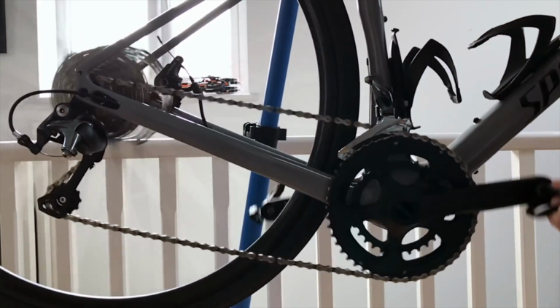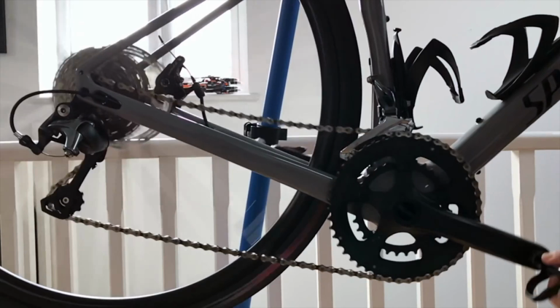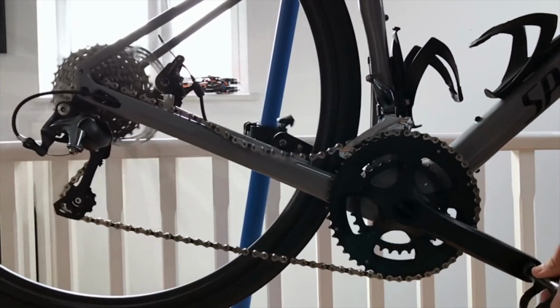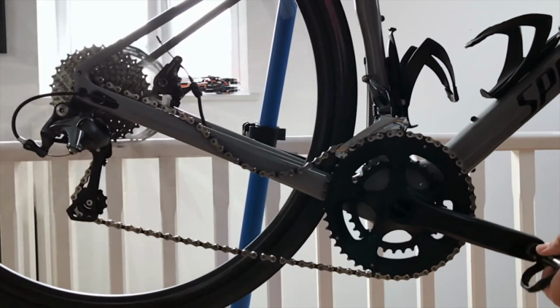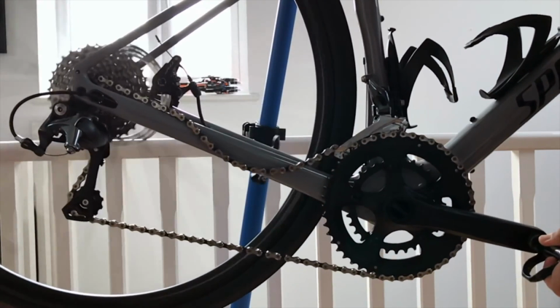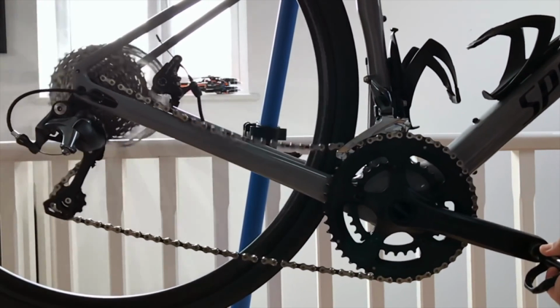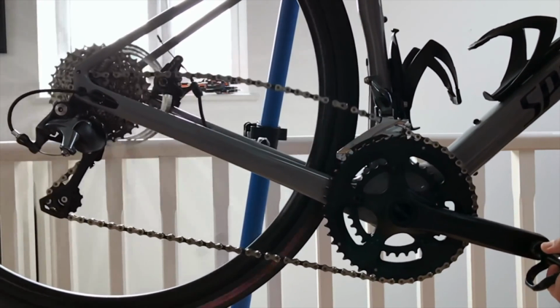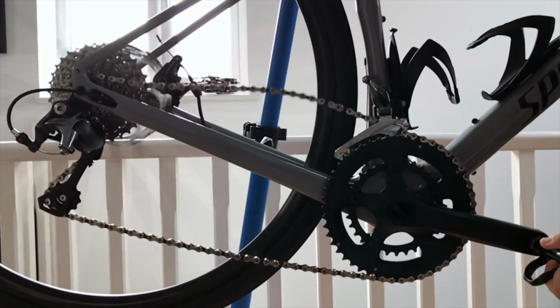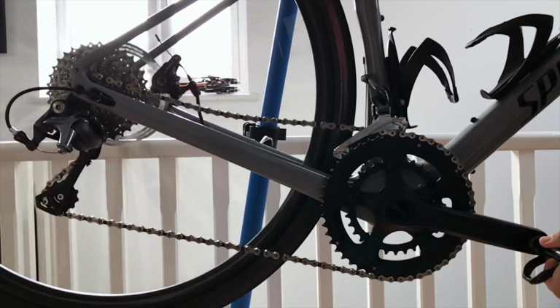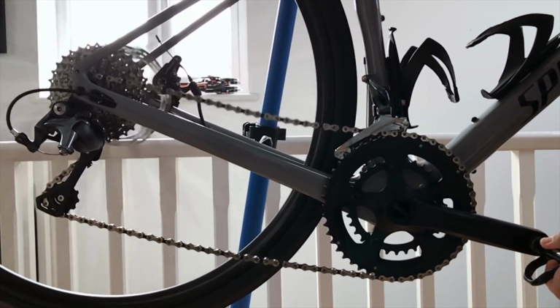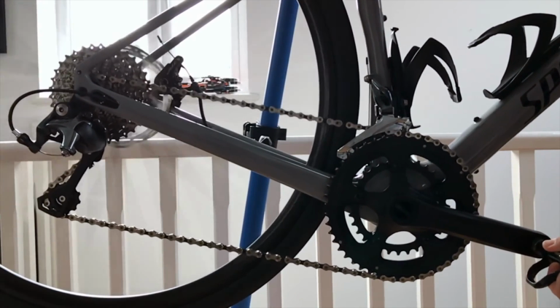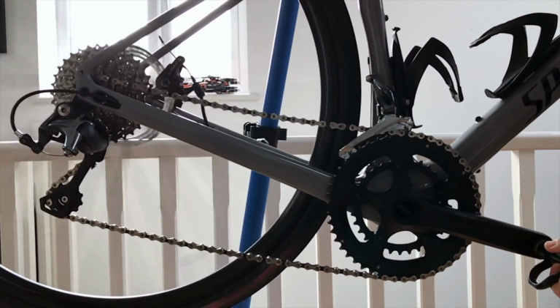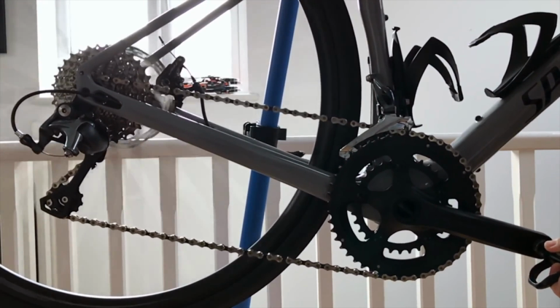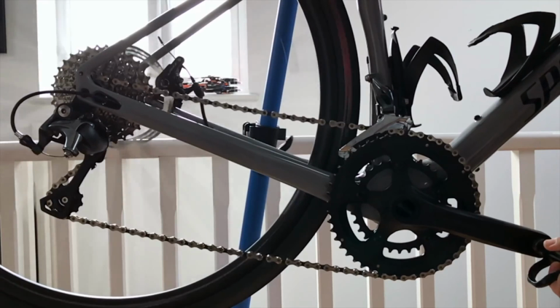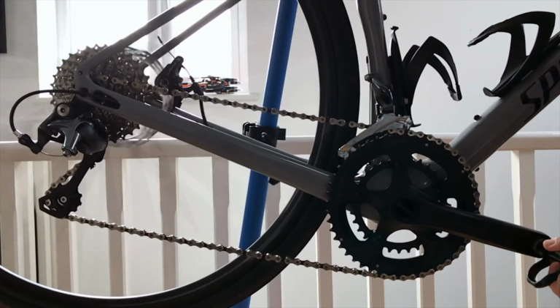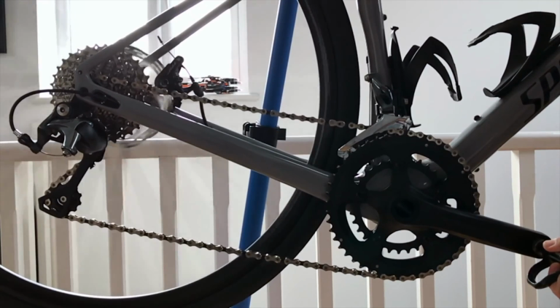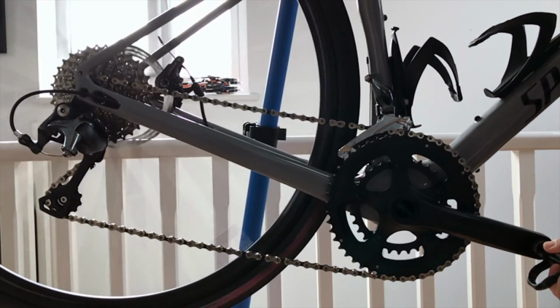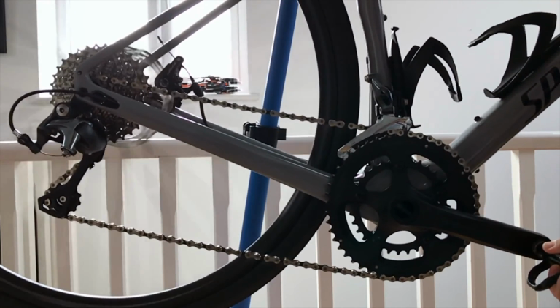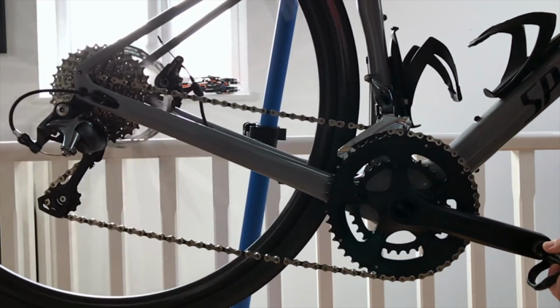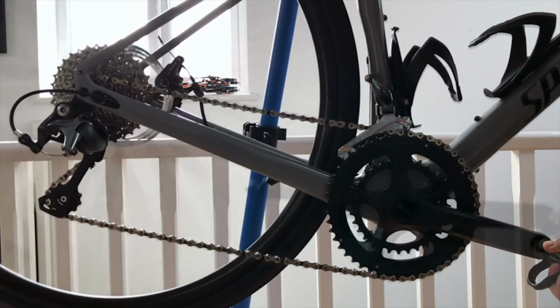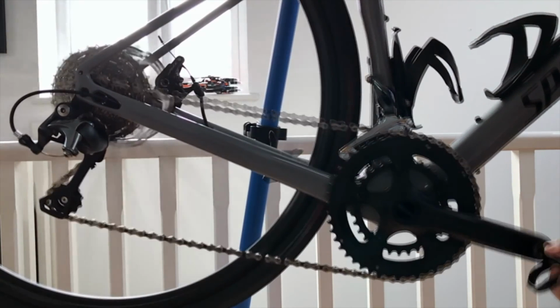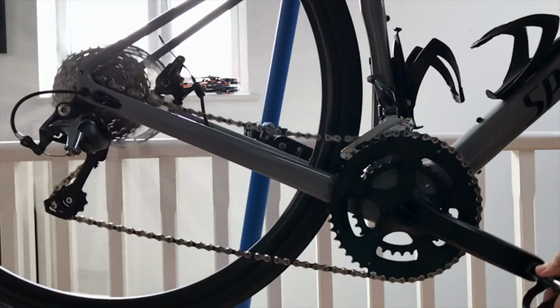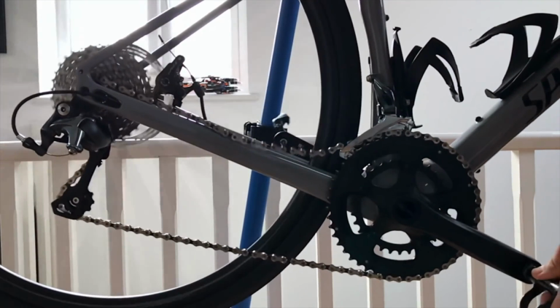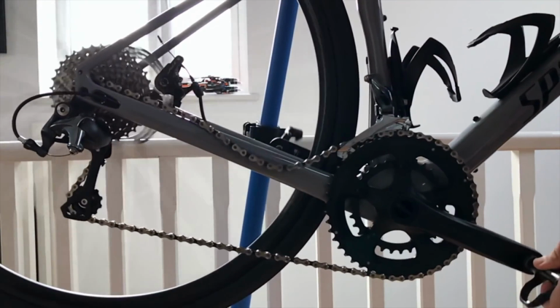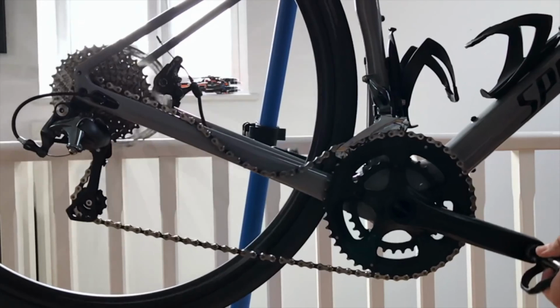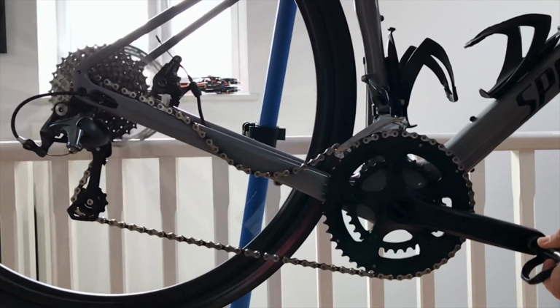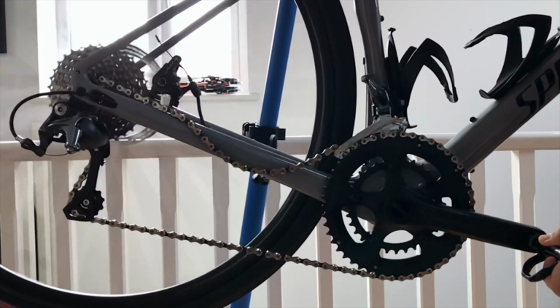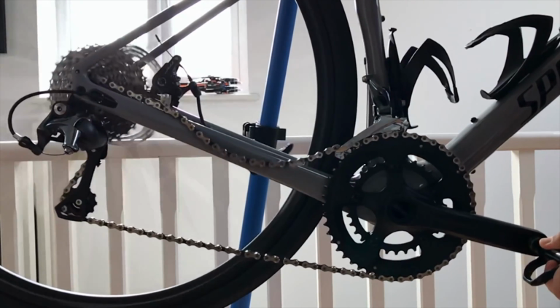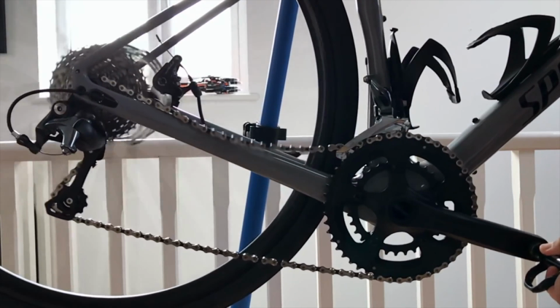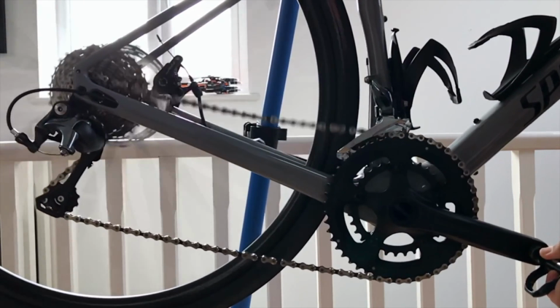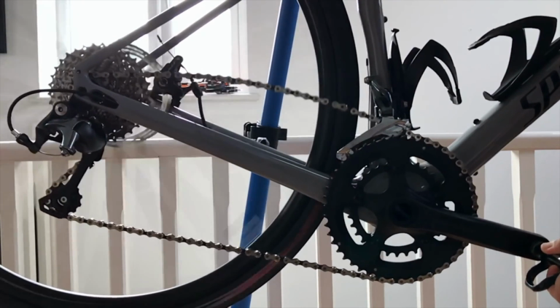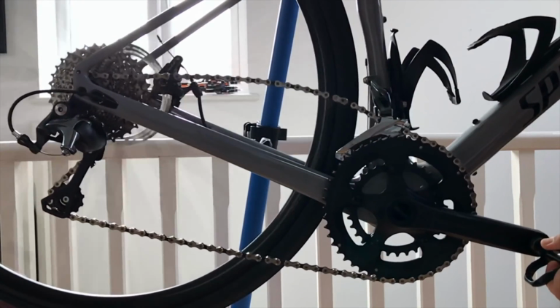As you can see, there is a dangerous and devastating lack of control of the chain in this situation. I'm going to repeat that section again to show you how bad it is in even slower motion.